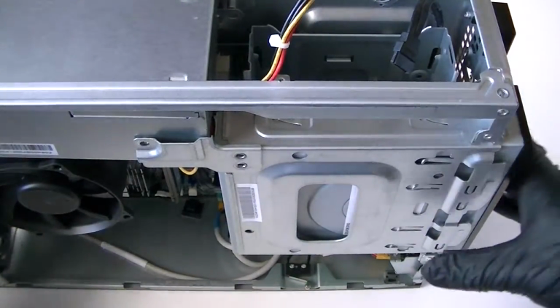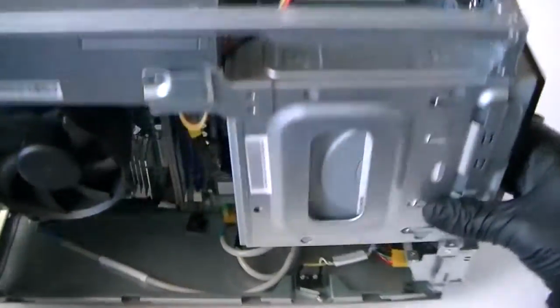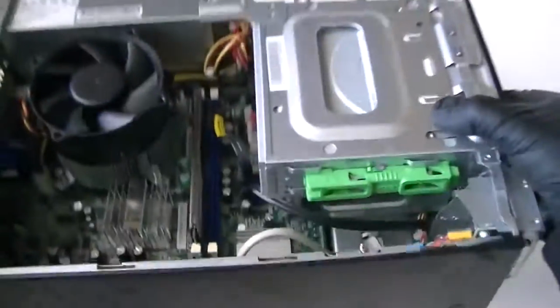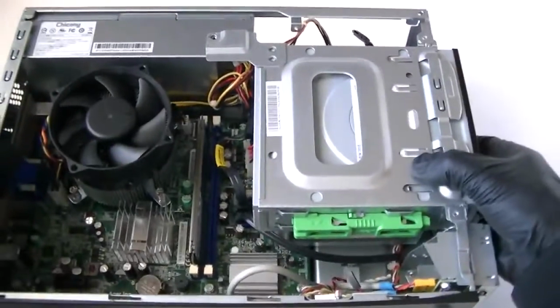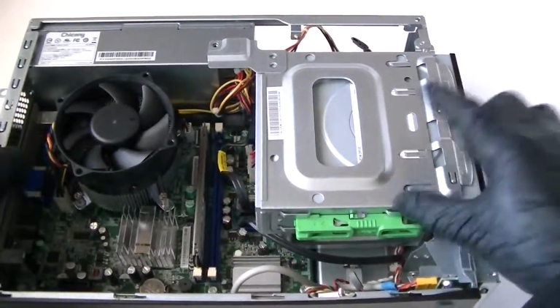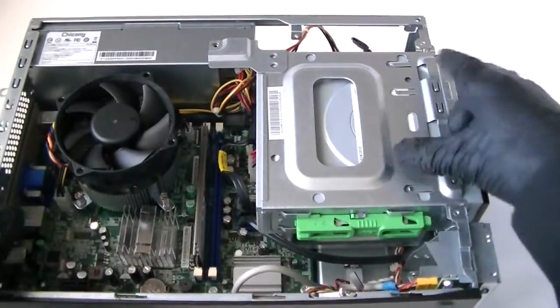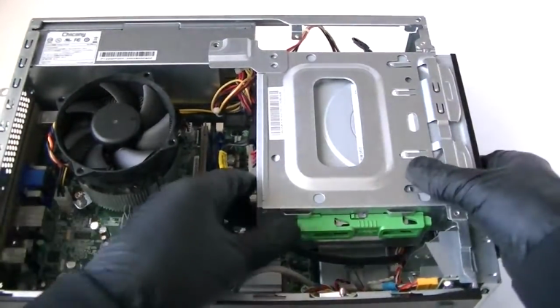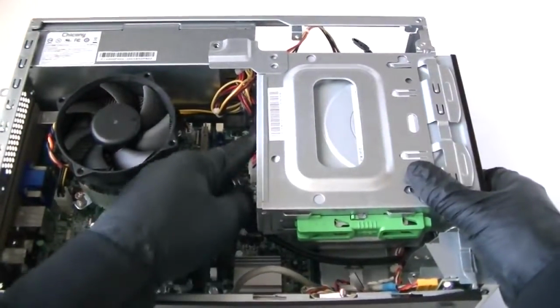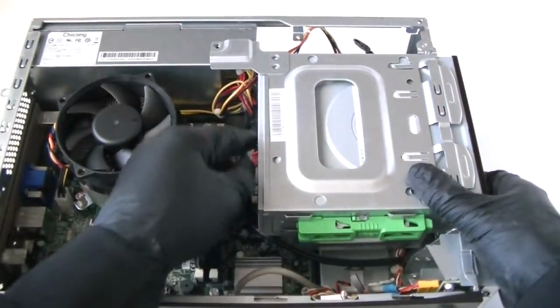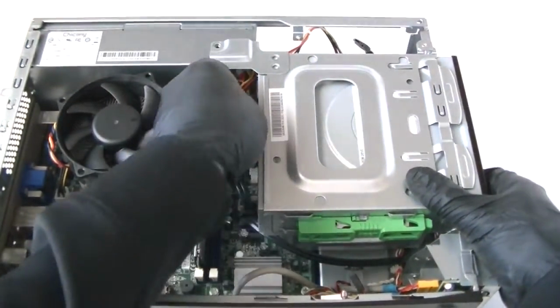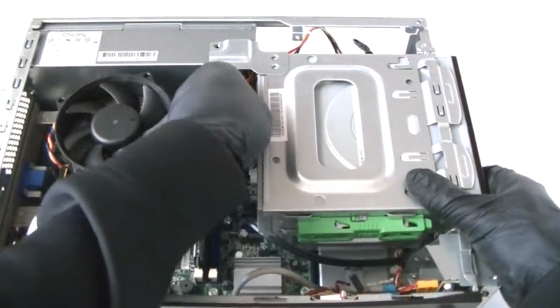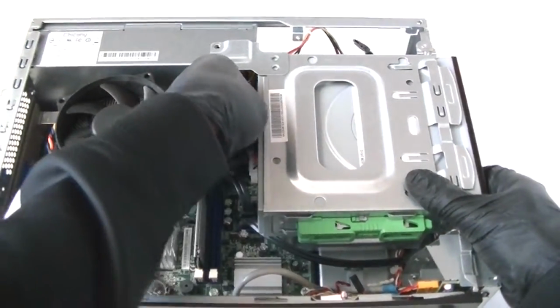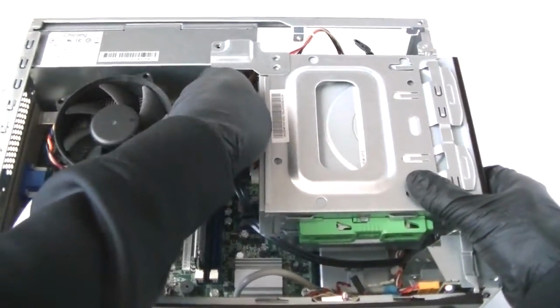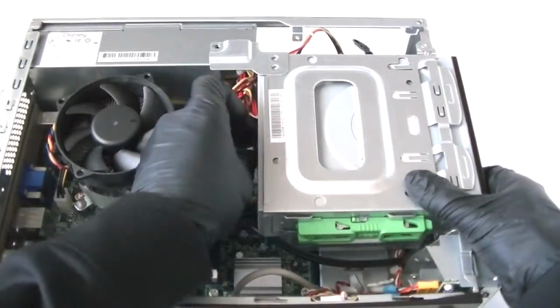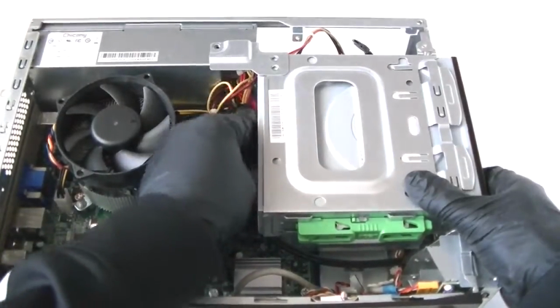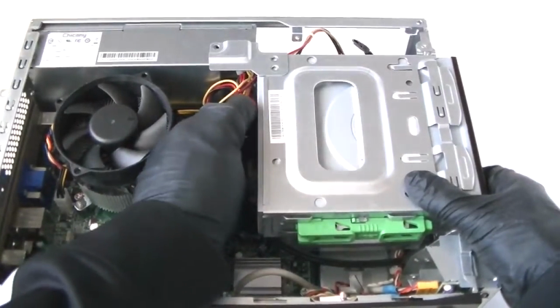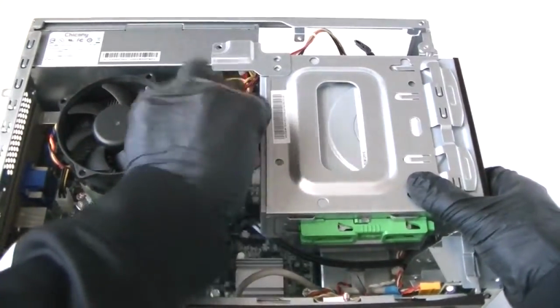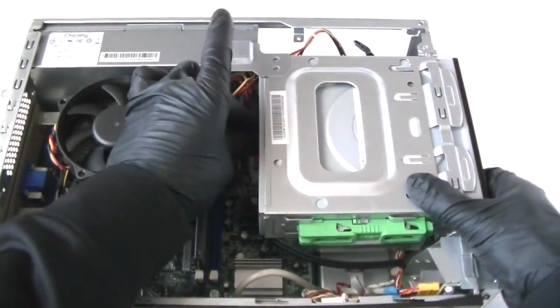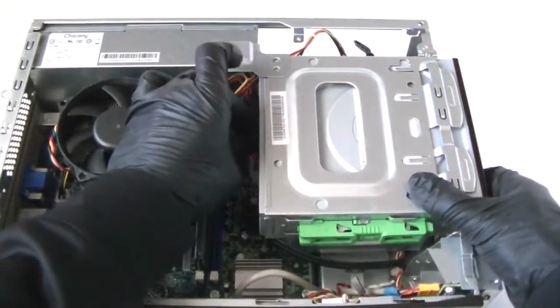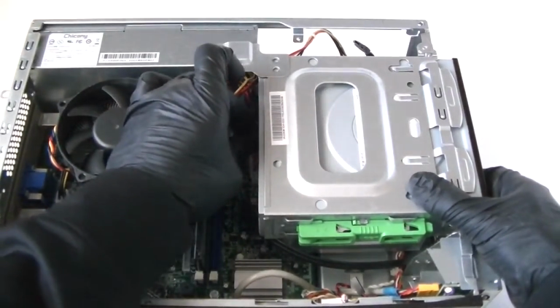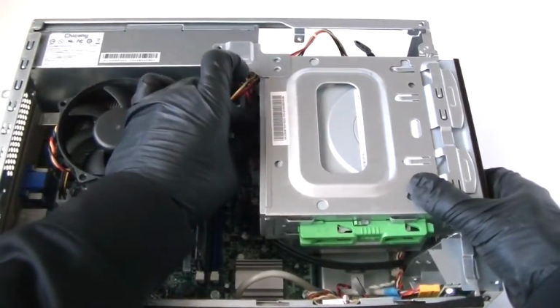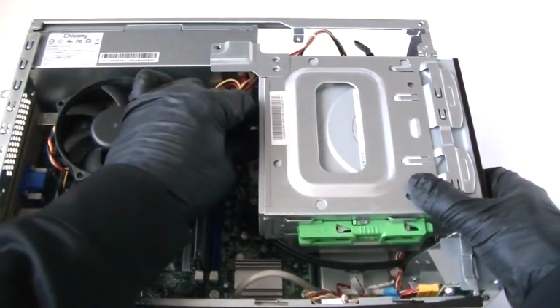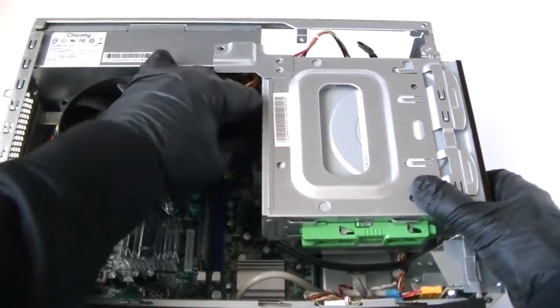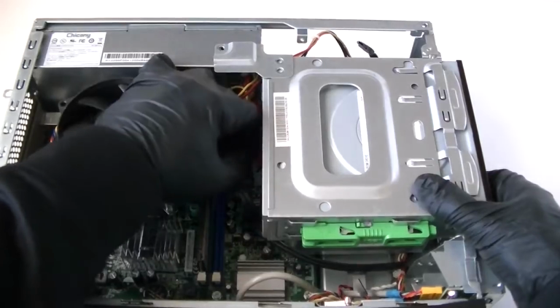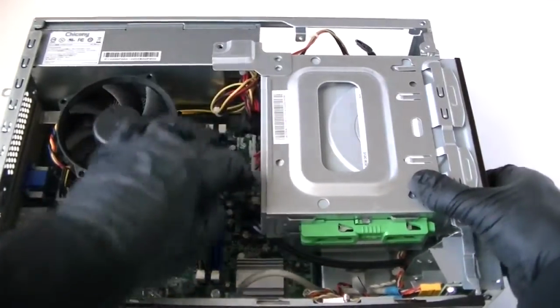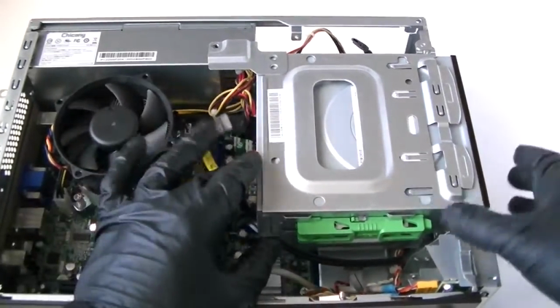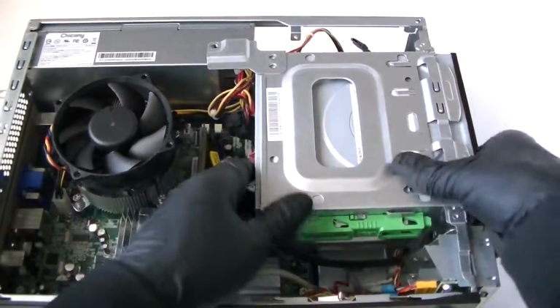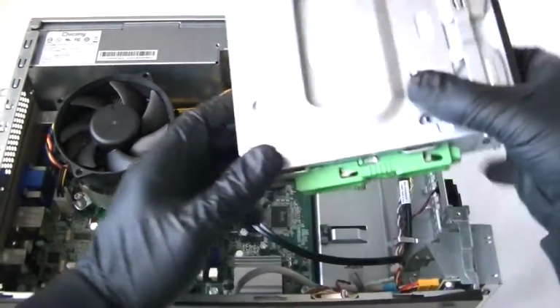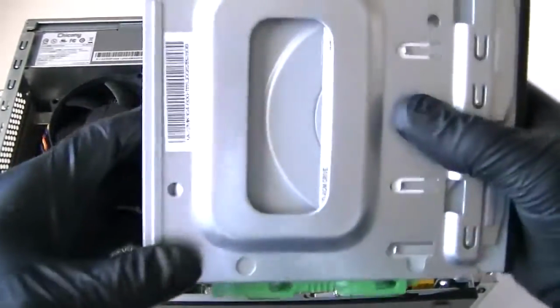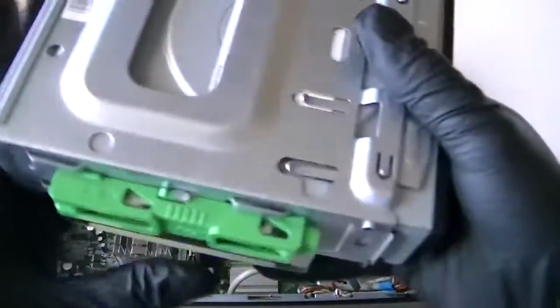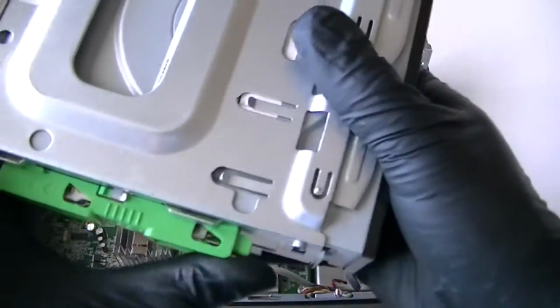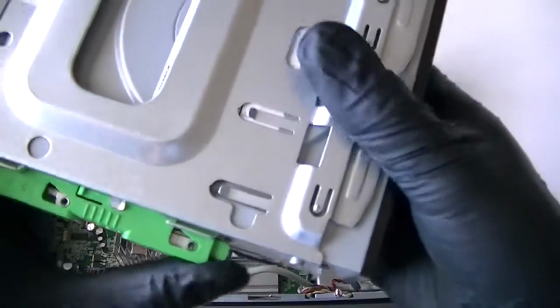Now we're going to disconnect our optical drive right here — the connectors to it, the SATA cable connector. Now remove the optical drive.